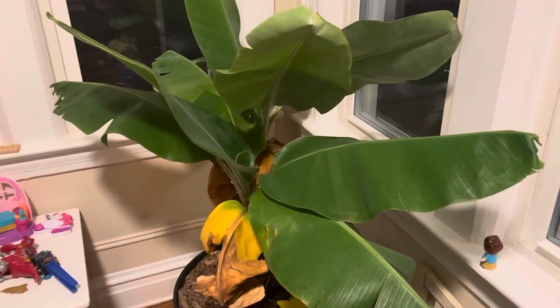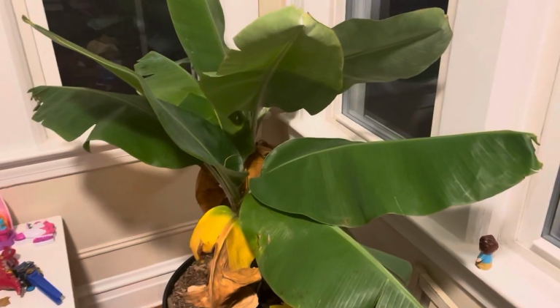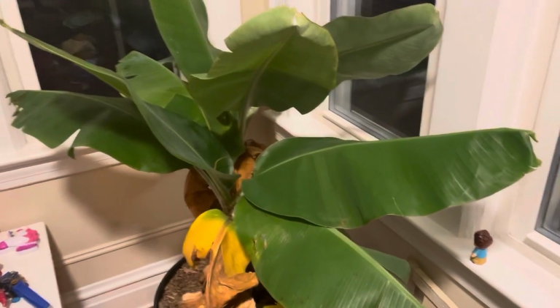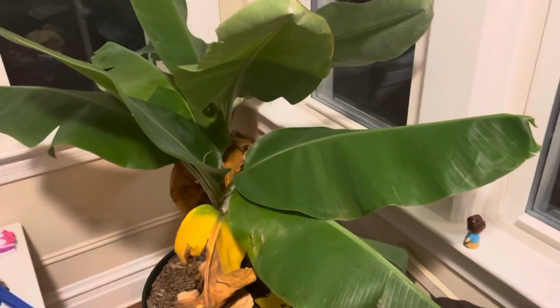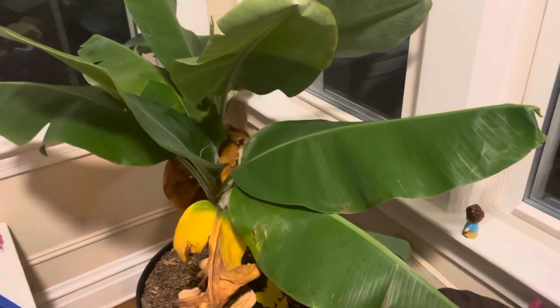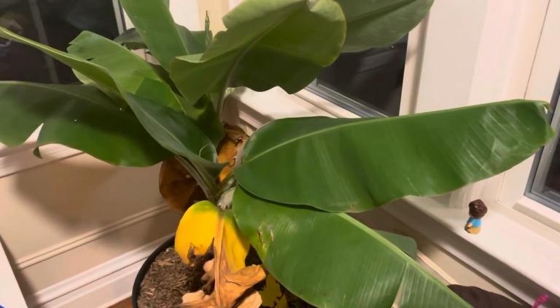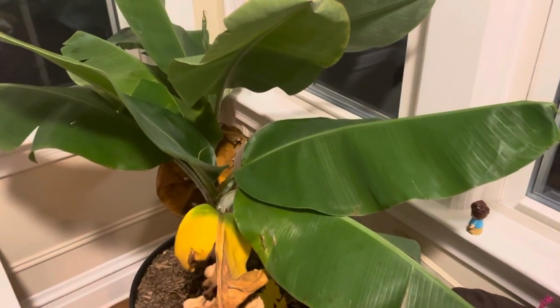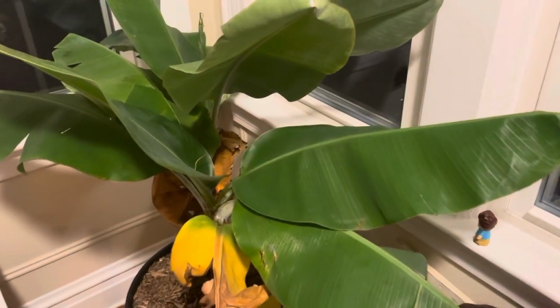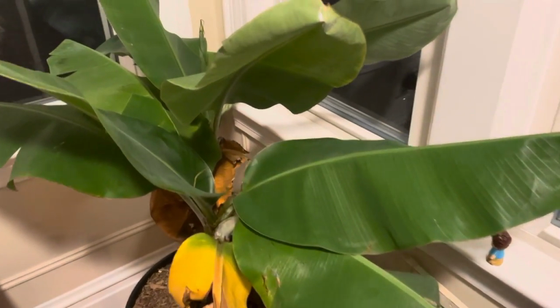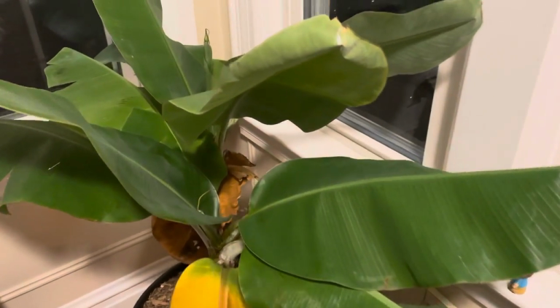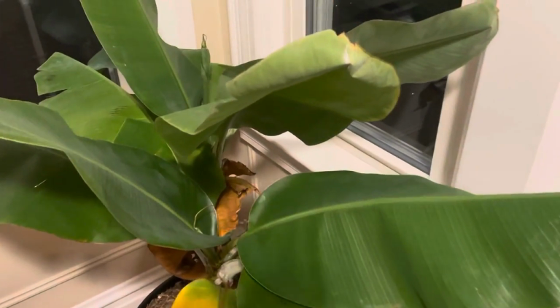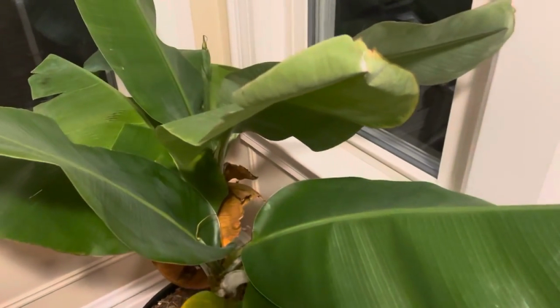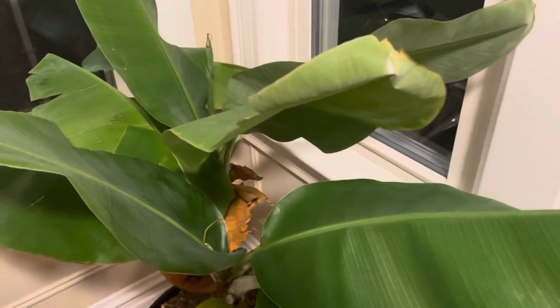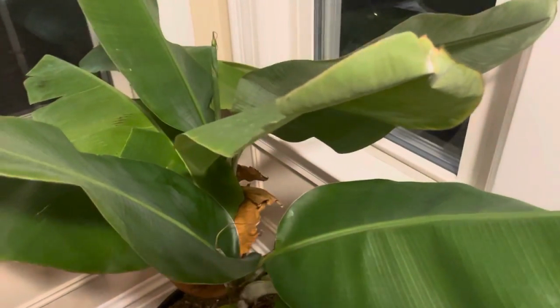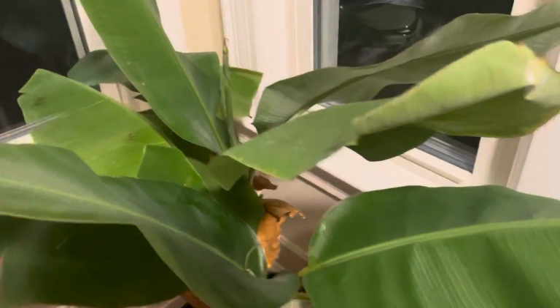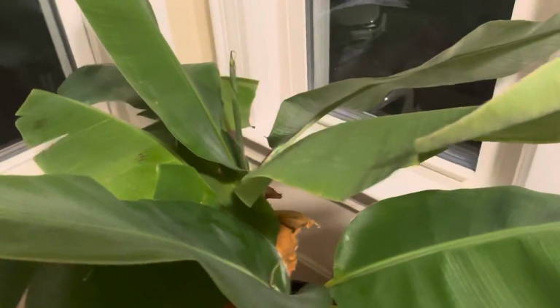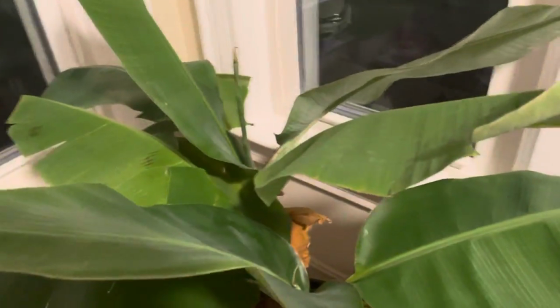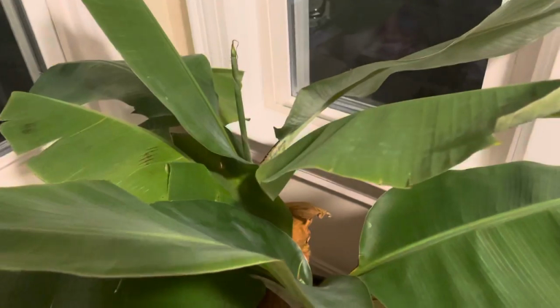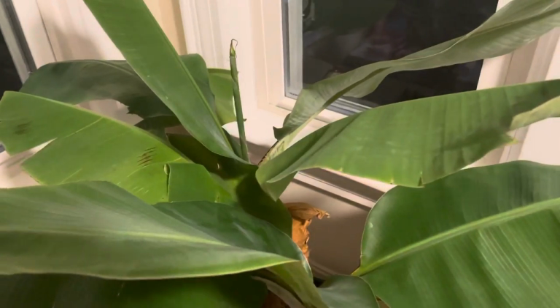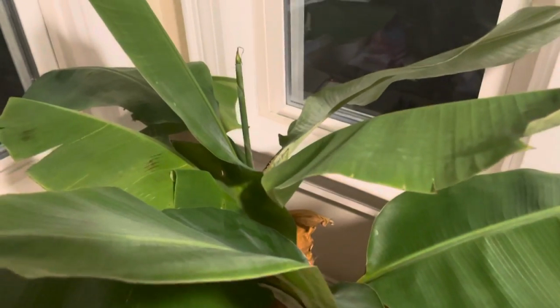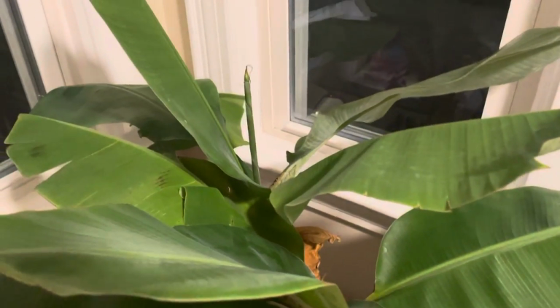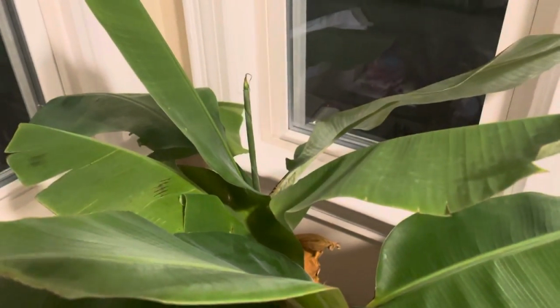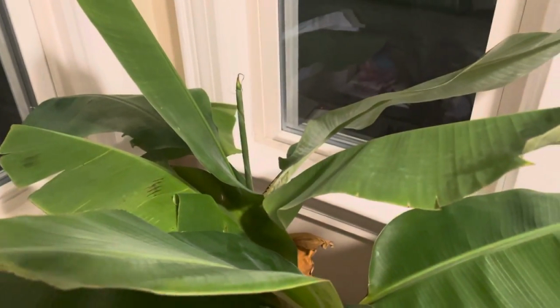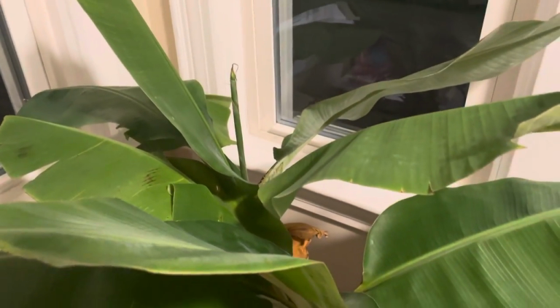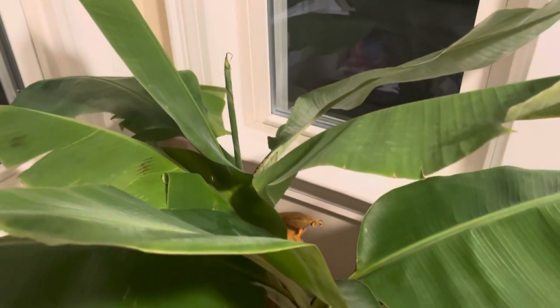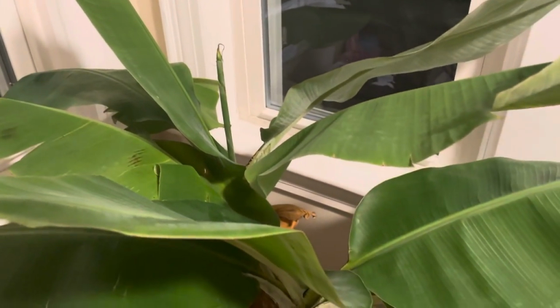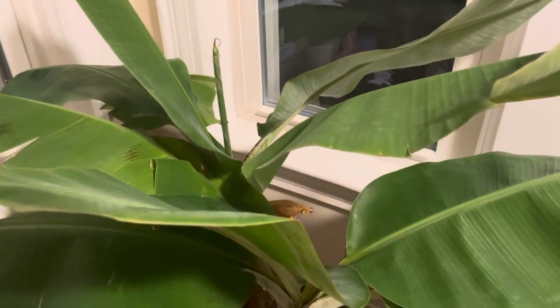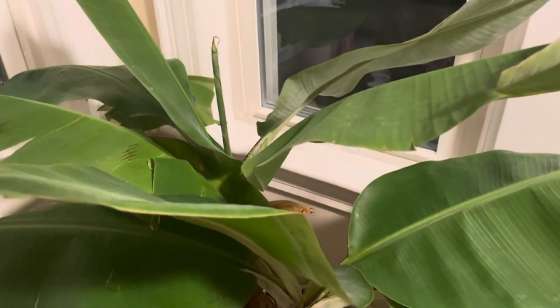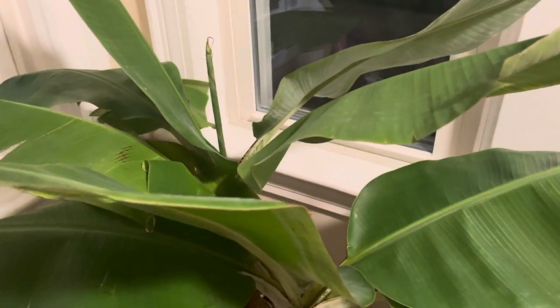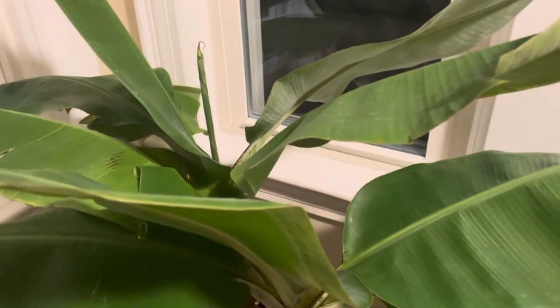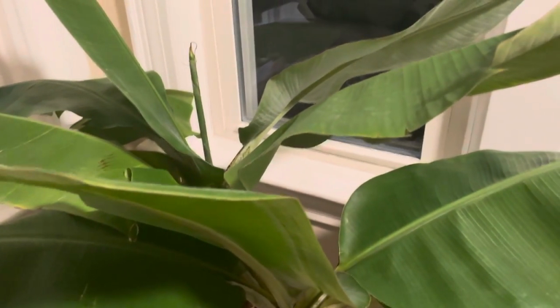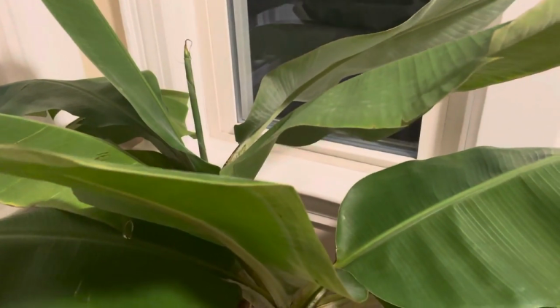This is a dwarf Cabanache, also known as a banana tree. It grows to be about seven feet tall outside.